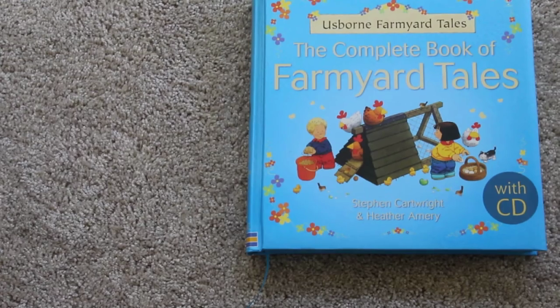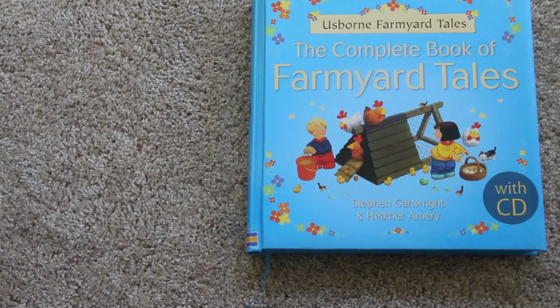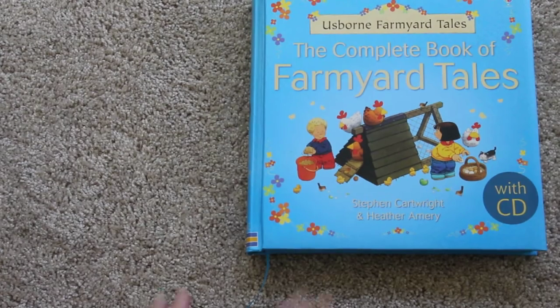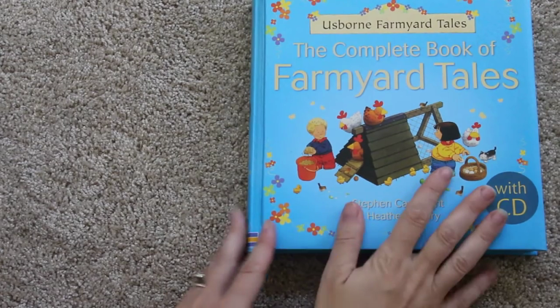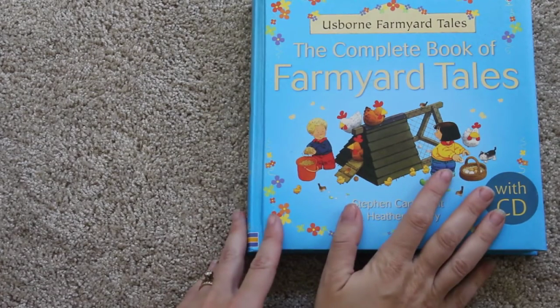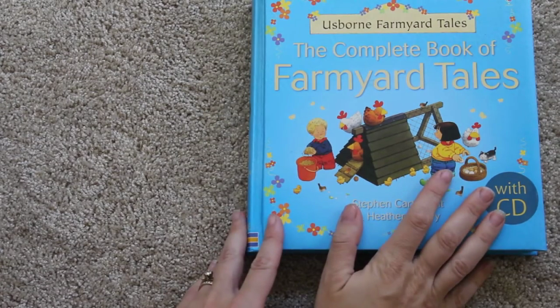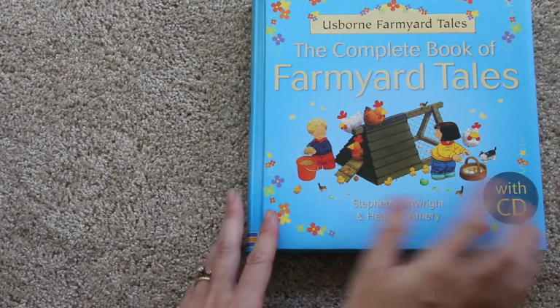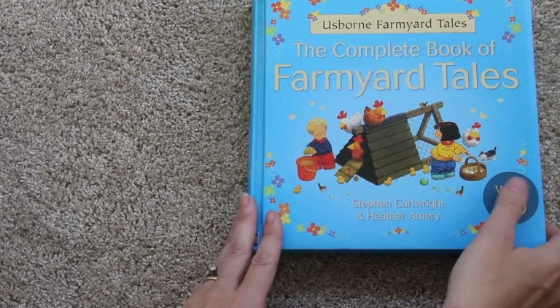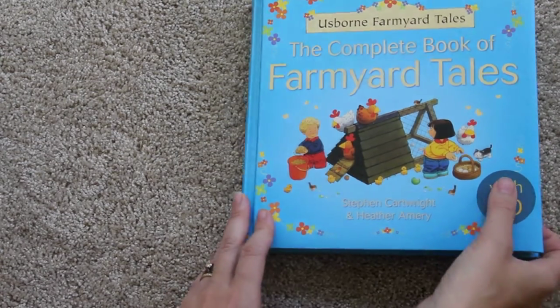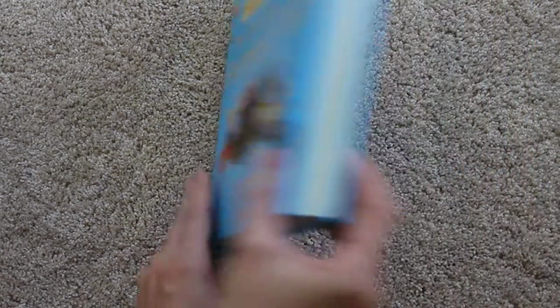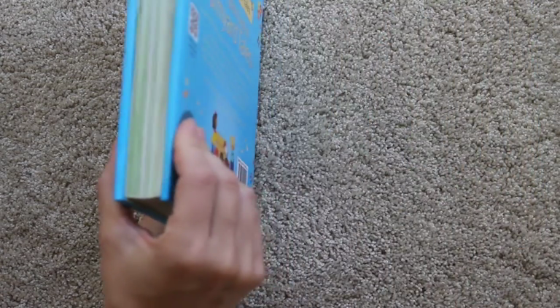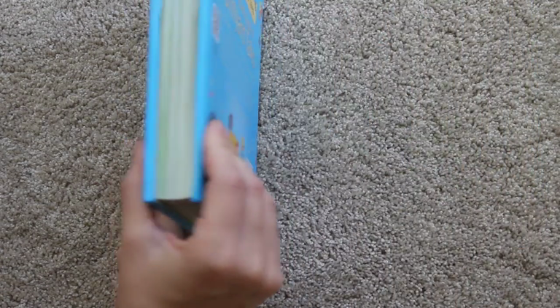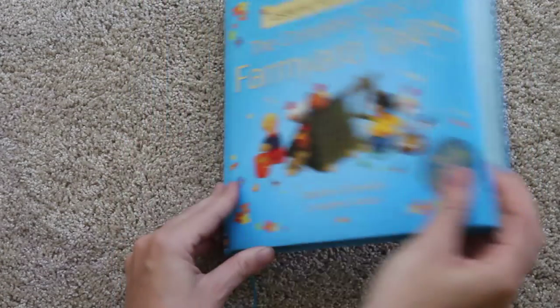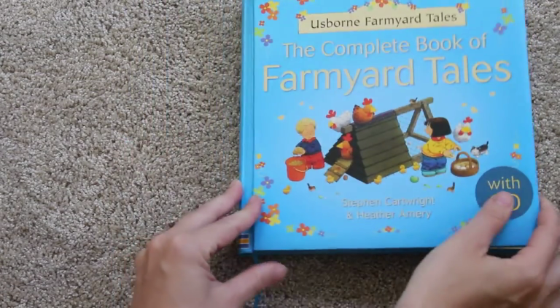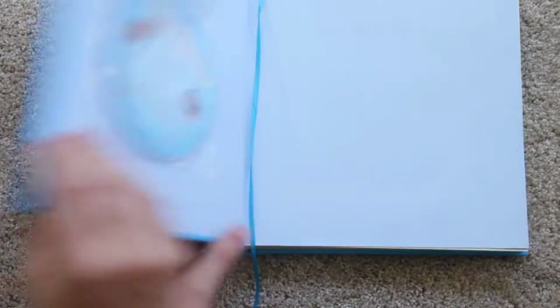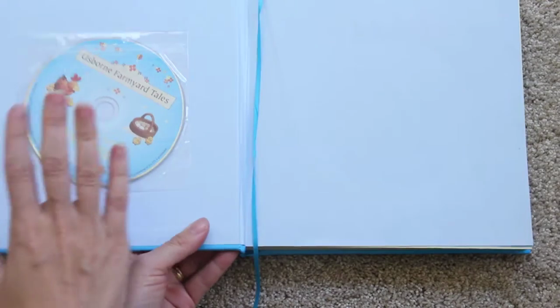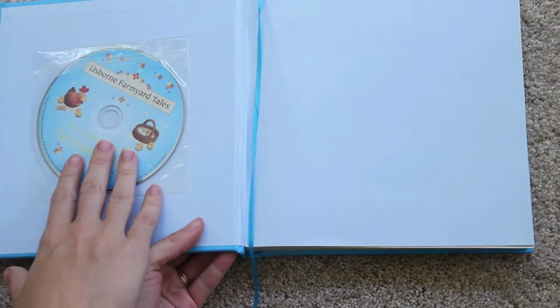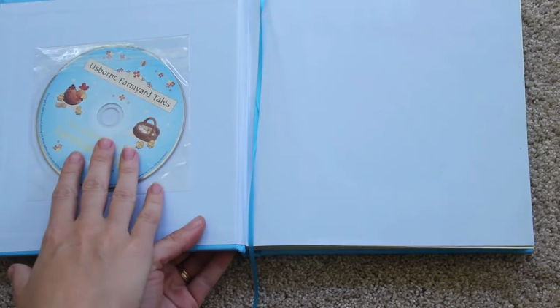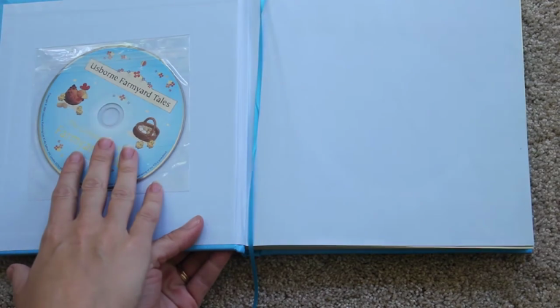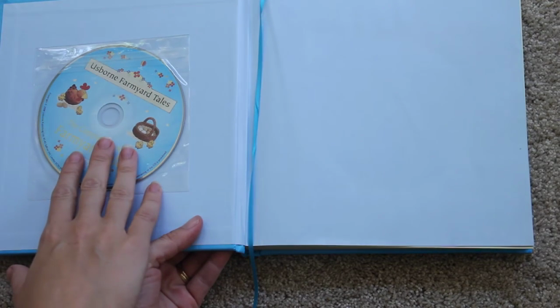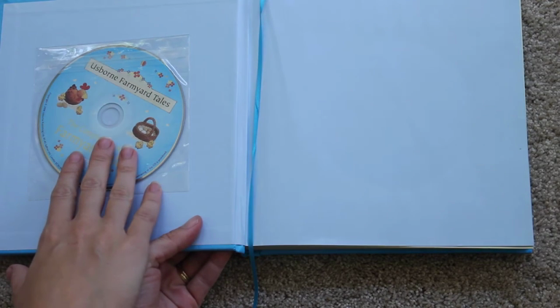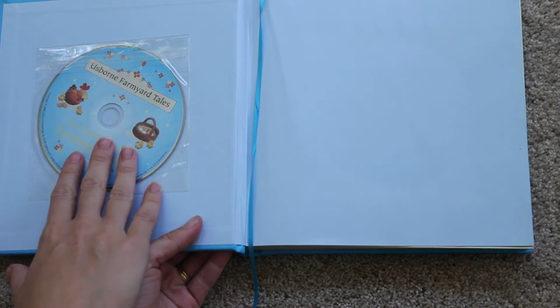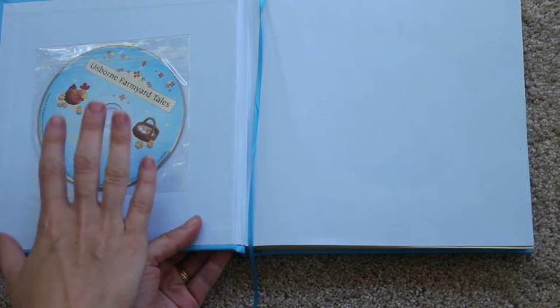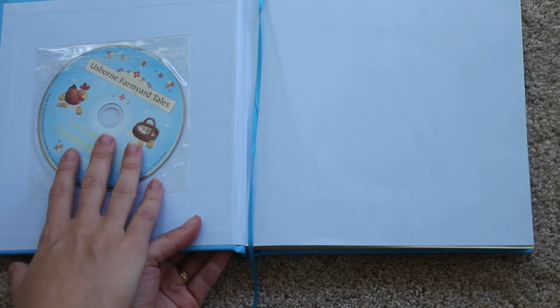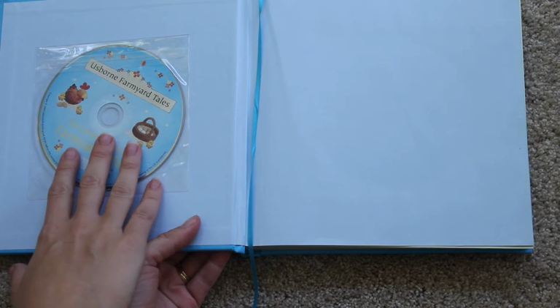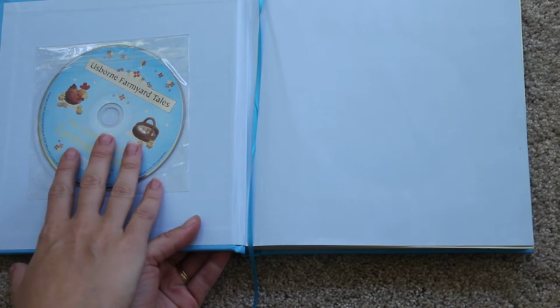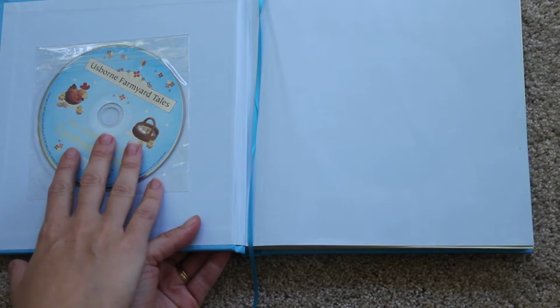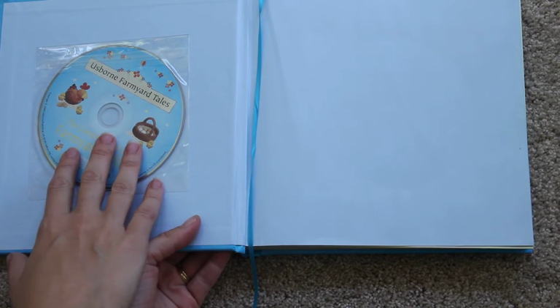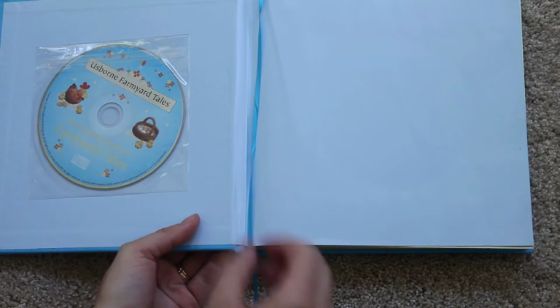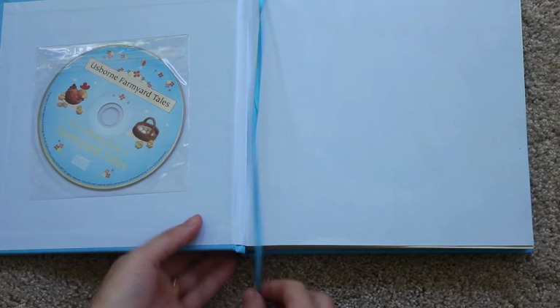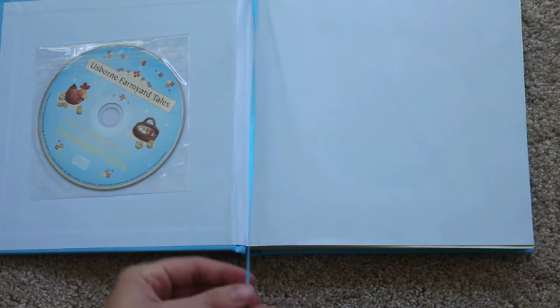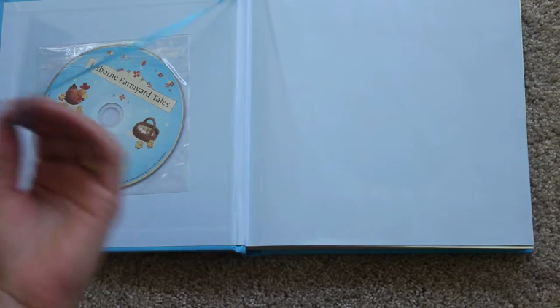This is the Complete Book of Farmyard Tales and this is a family favorite. It's a nice thick book. It comes with a CD that narrates all the stories and it's actually kind of fun to just listen to when you're driving in your car.